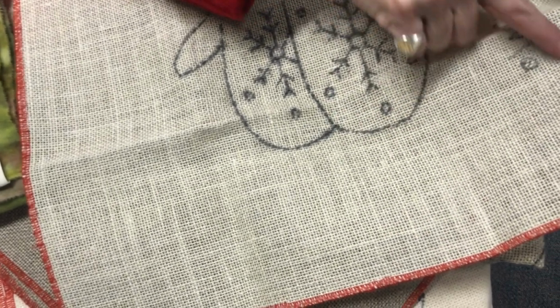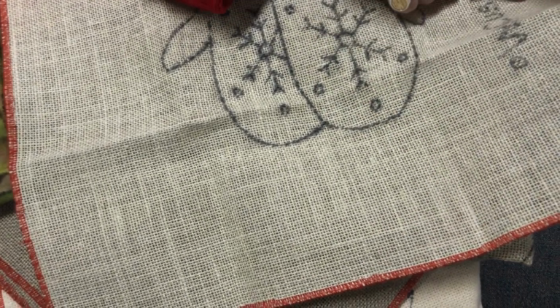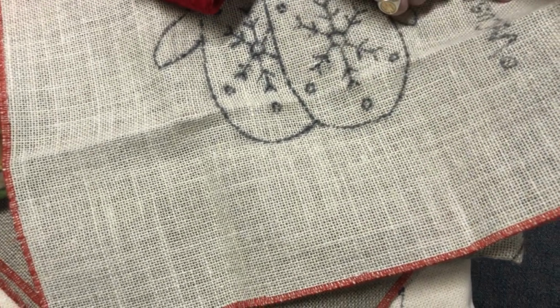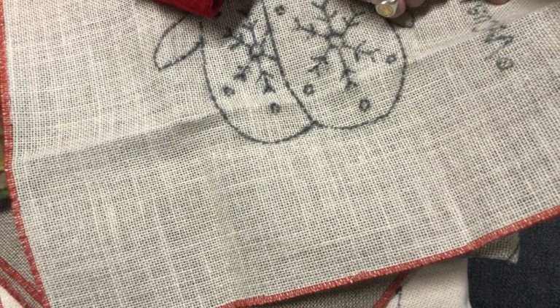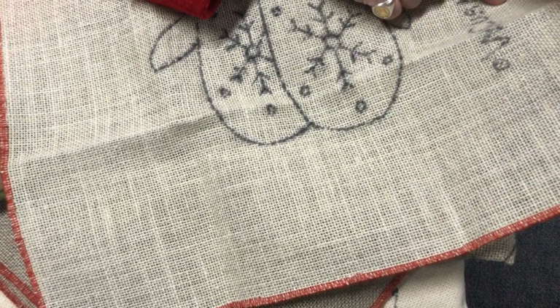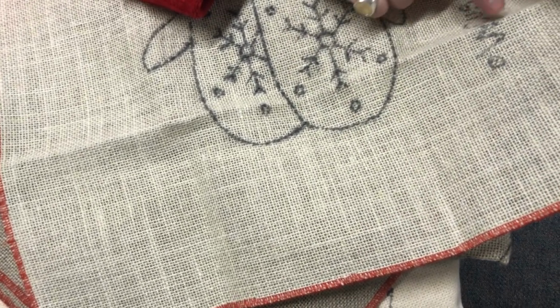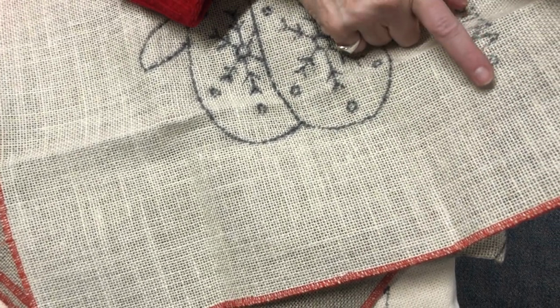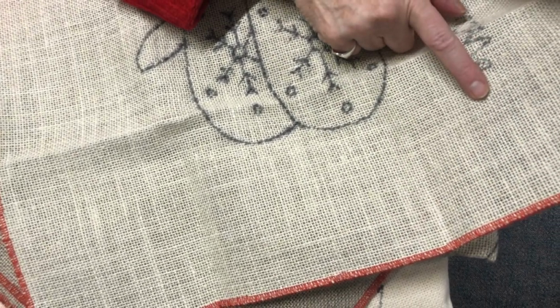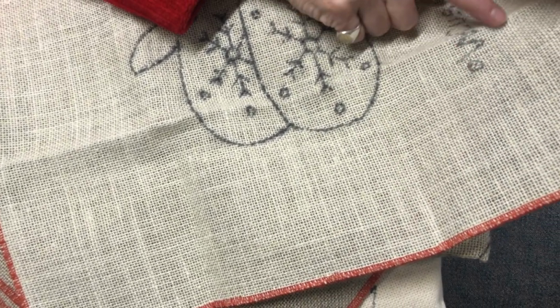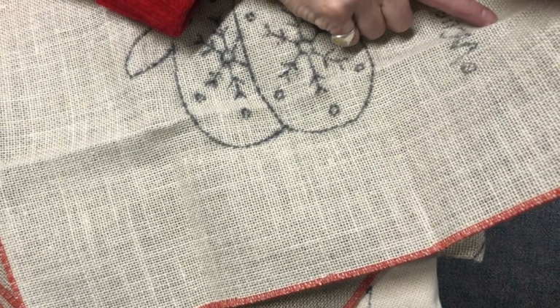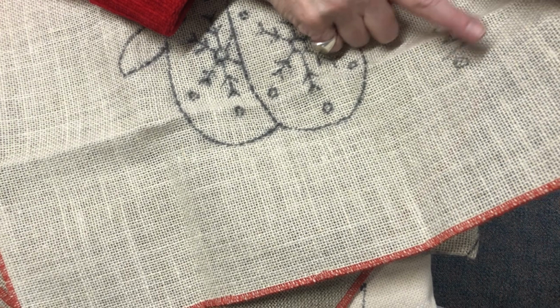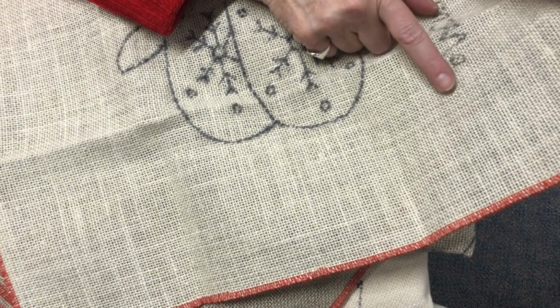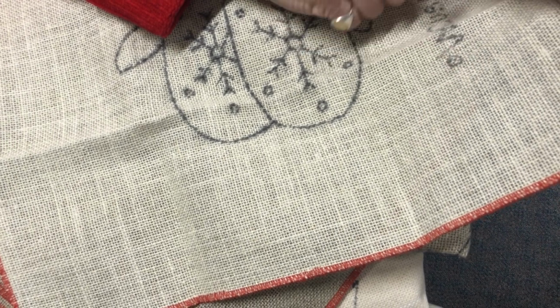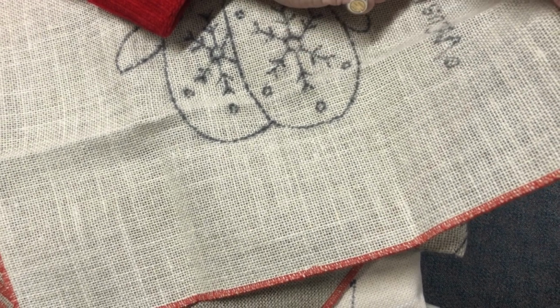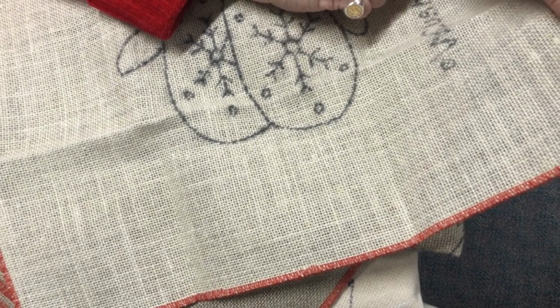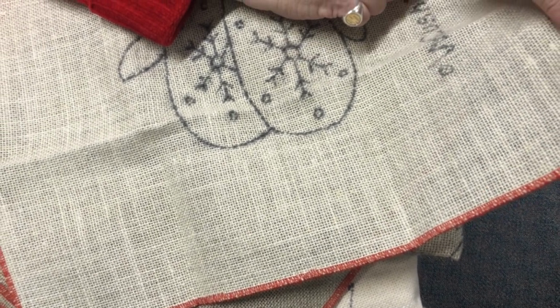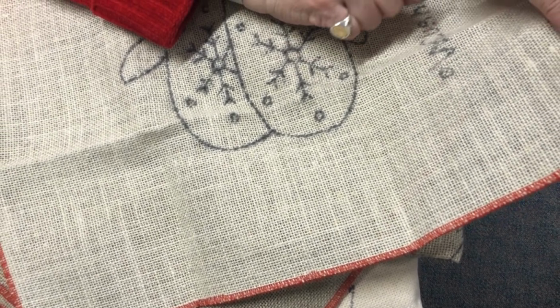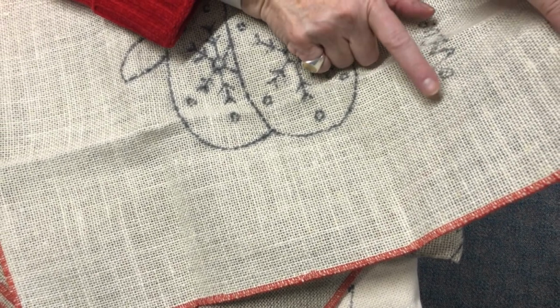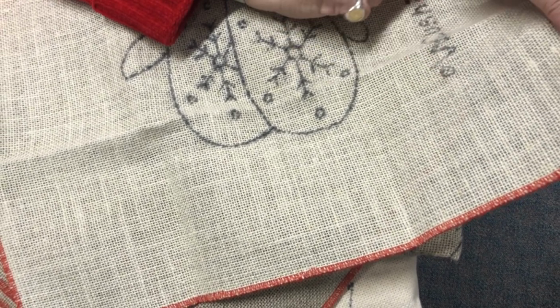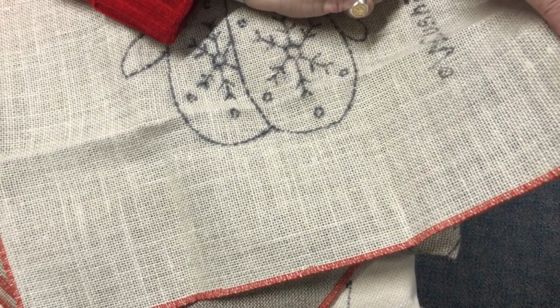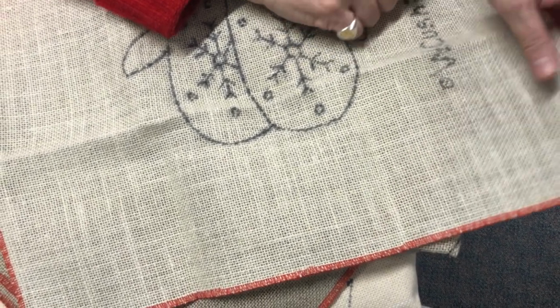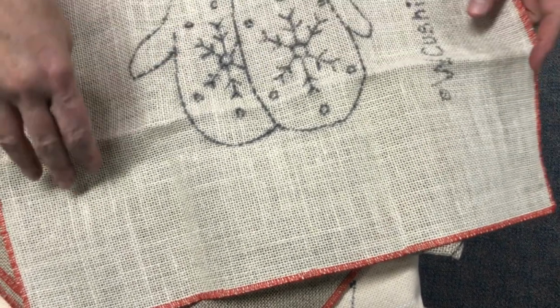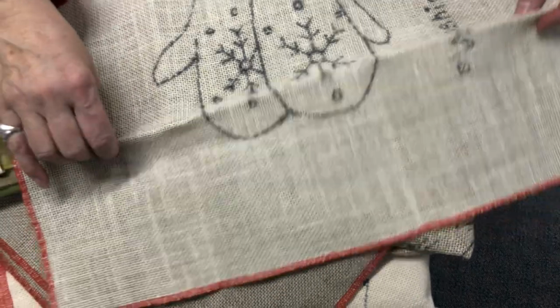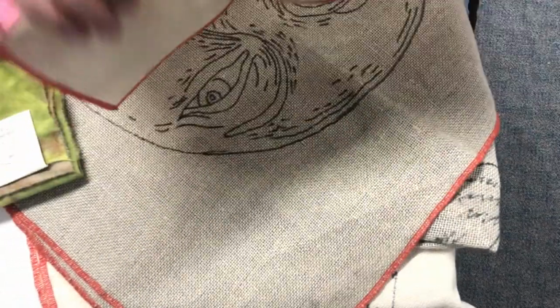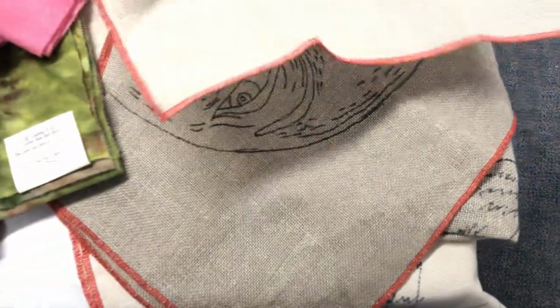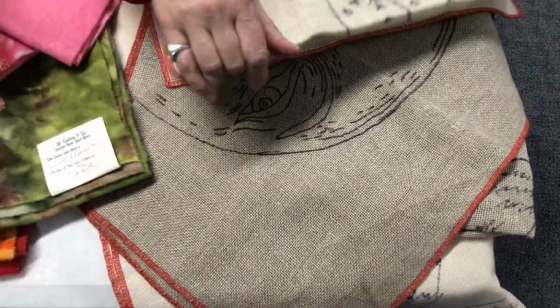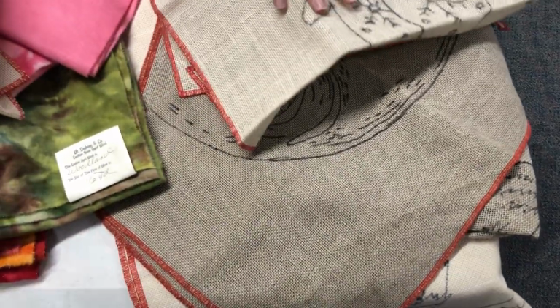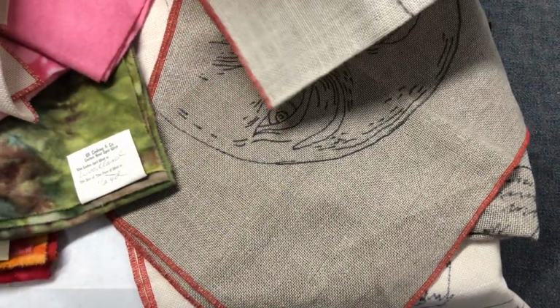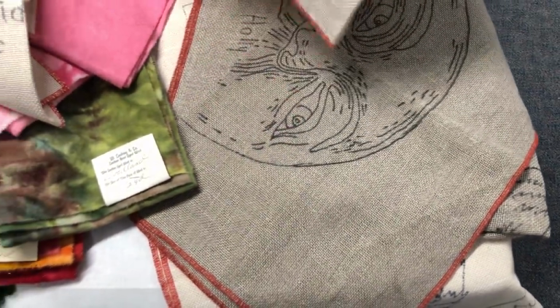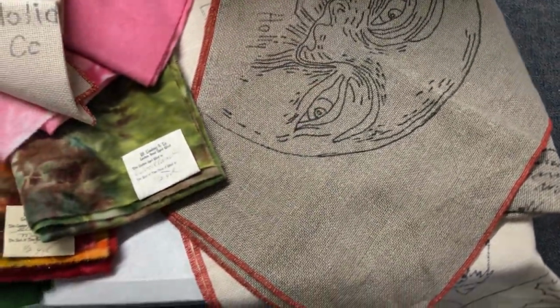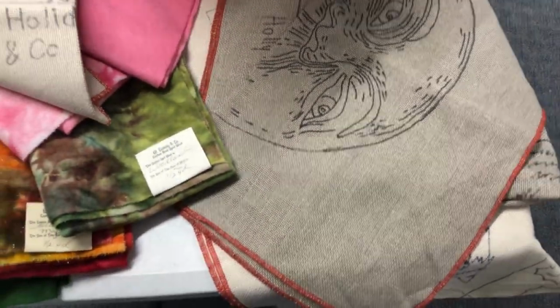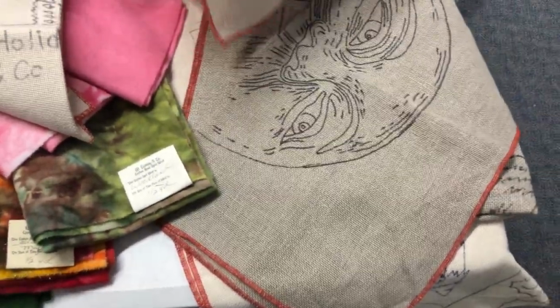Bleached linen is stiffer than regular linen because it has been processed one more time. Sometimes until it loosens up you'll have trouble on your frame, unless you have a Snapdragon frame. It's for wider cuts and it also prevents your rug from buckling. You can see the wider holes — I would probably only go down to a size 6 on this. That is our widest, bleached linen.